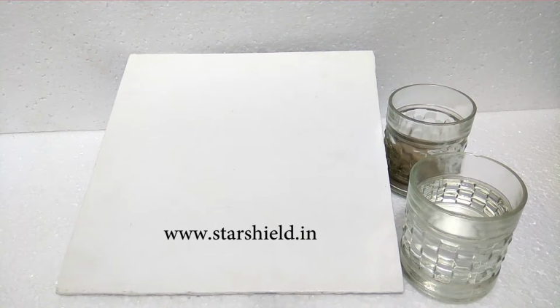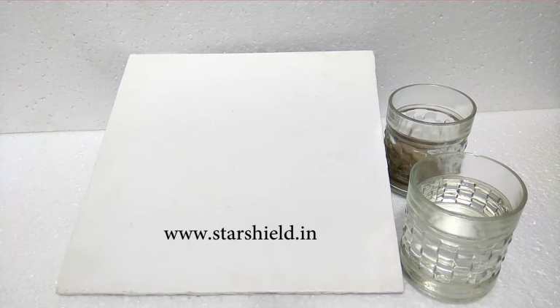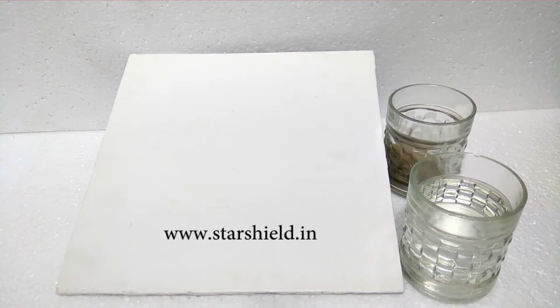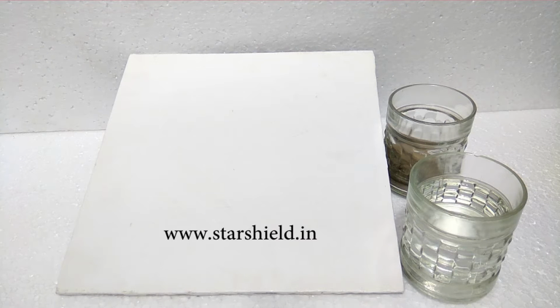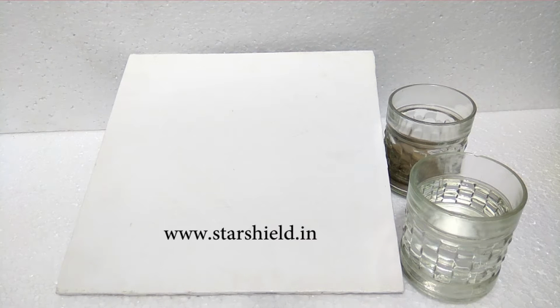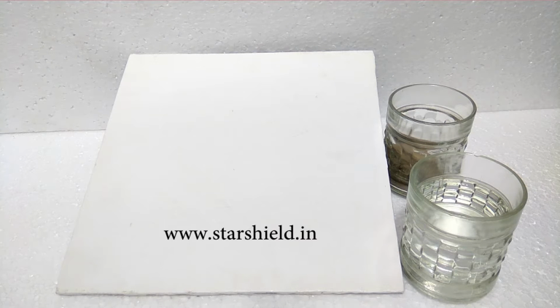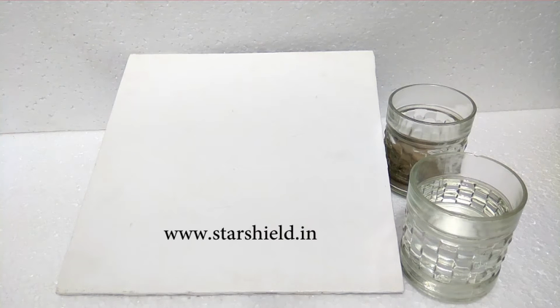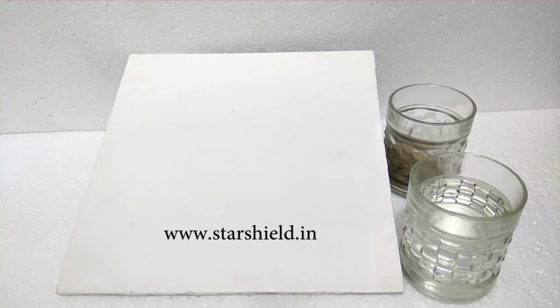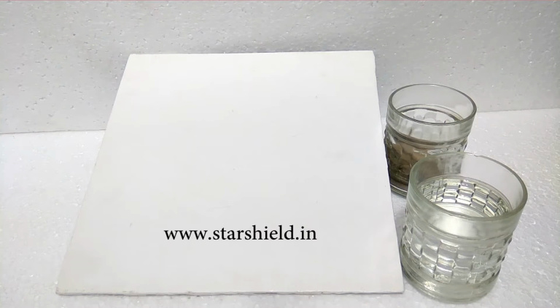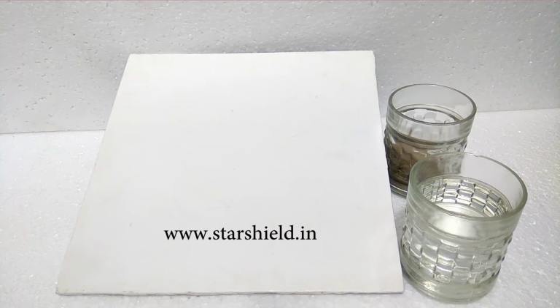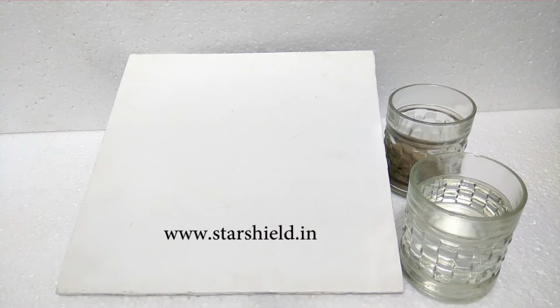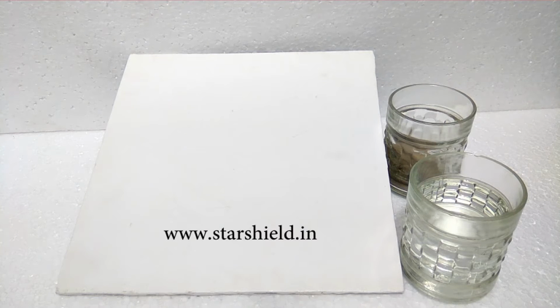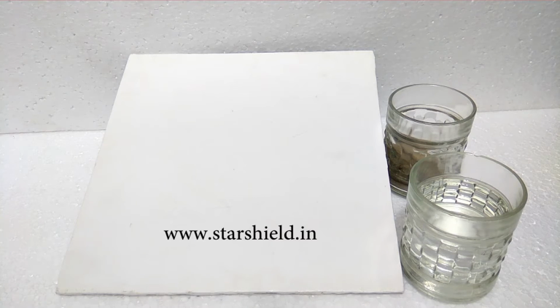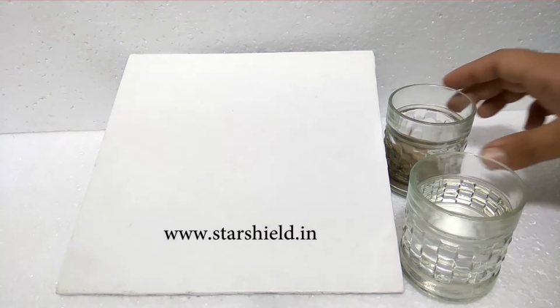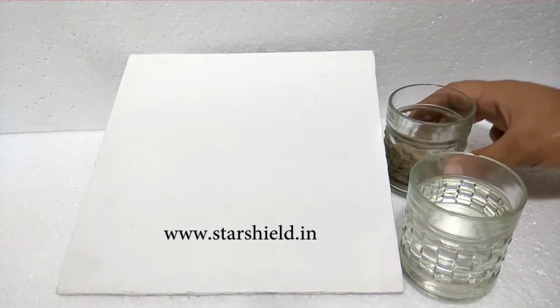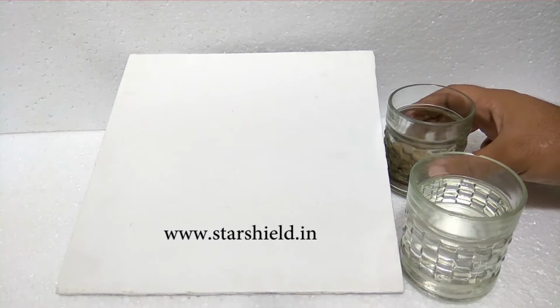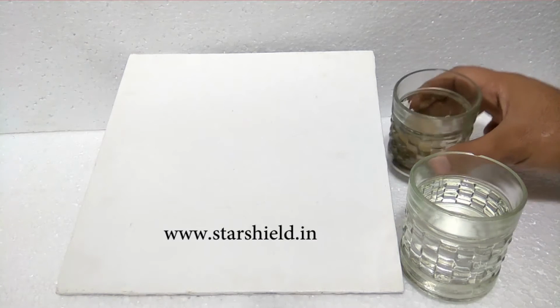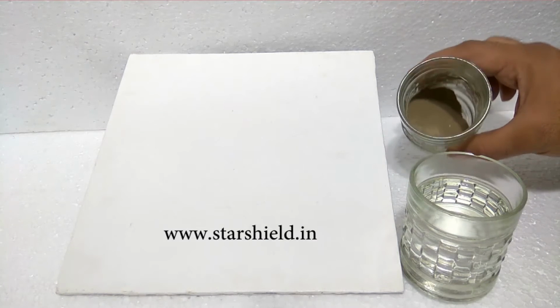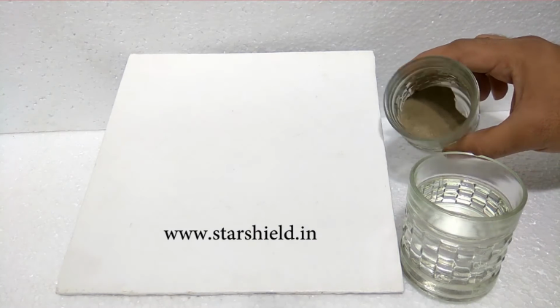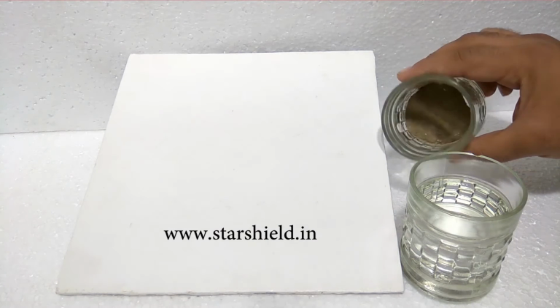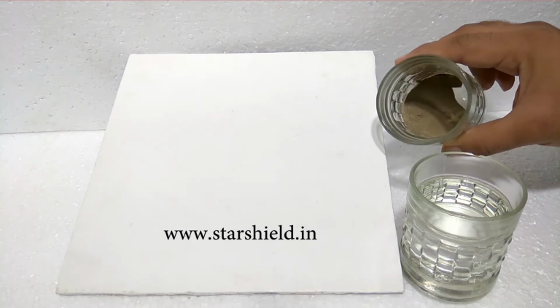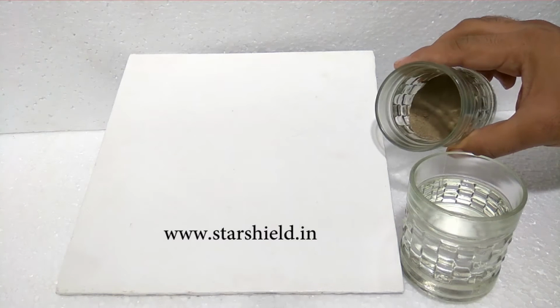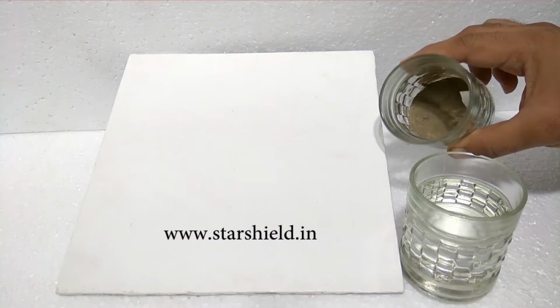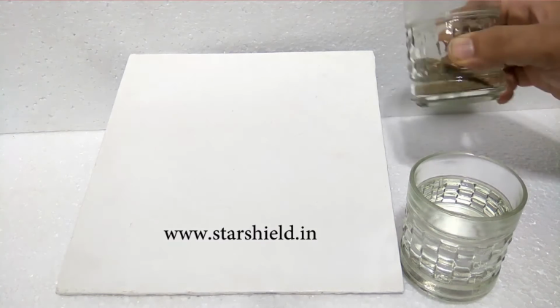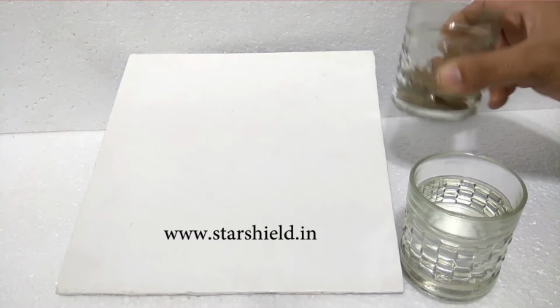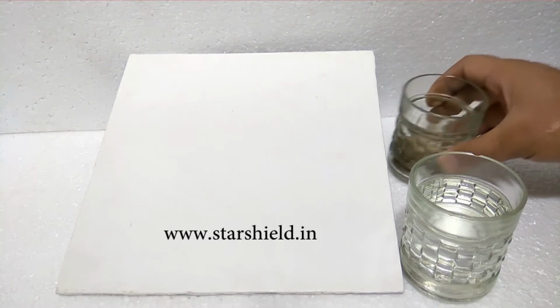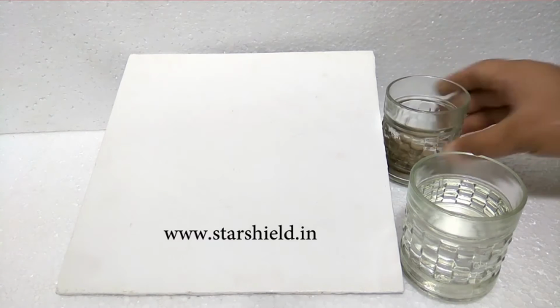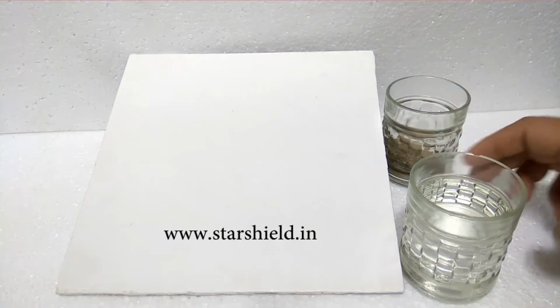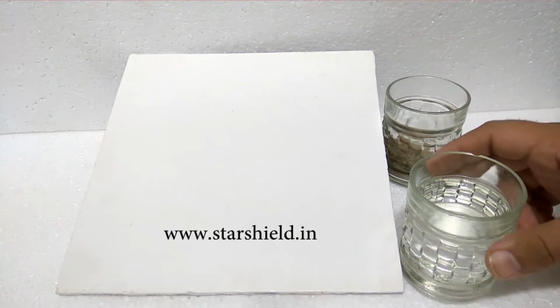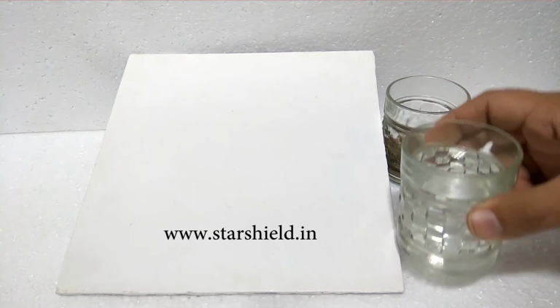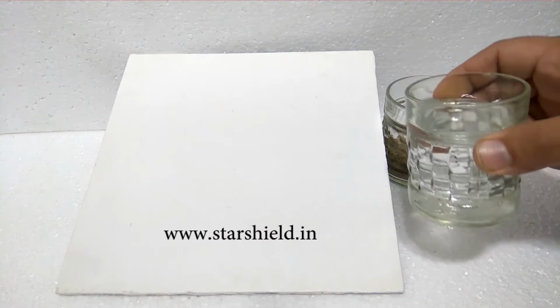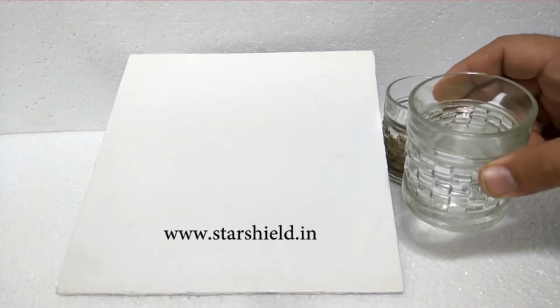Hello friends, in this video you are going to see the demo of a very effective and efficient product: Star X Clean. For this demo, we are using sand to give a dirty look and some water to add into the sand.